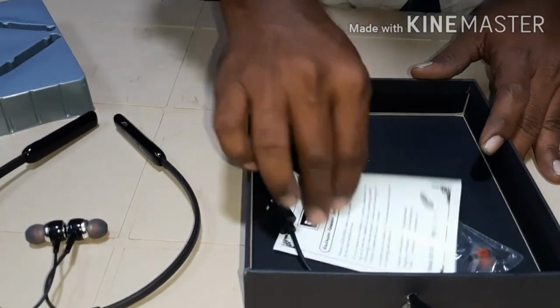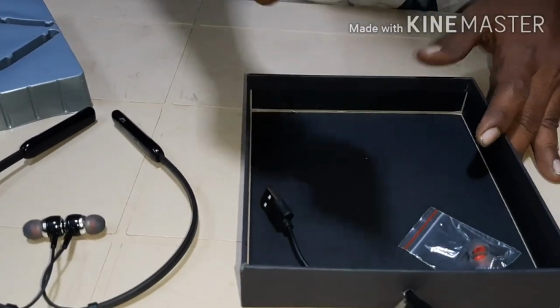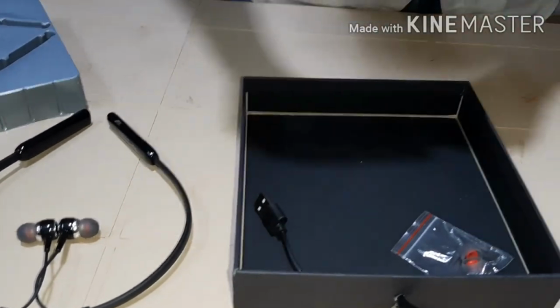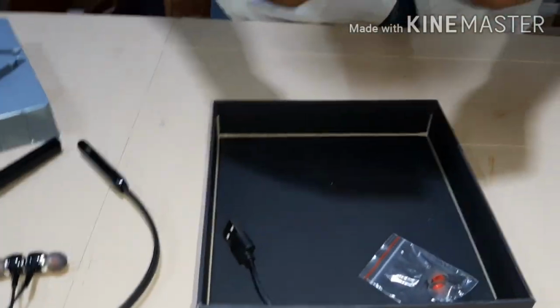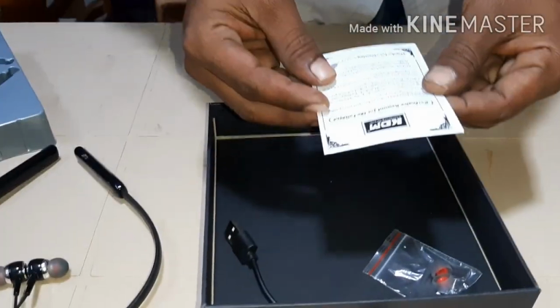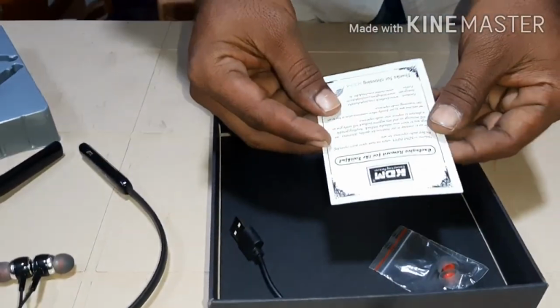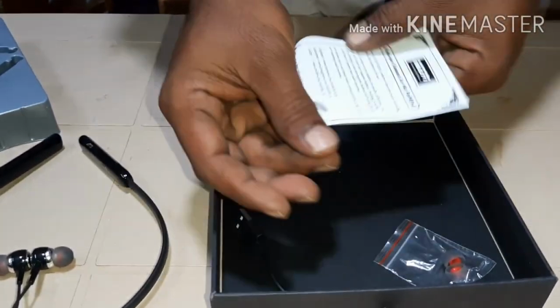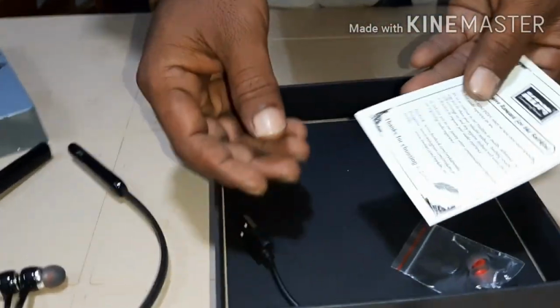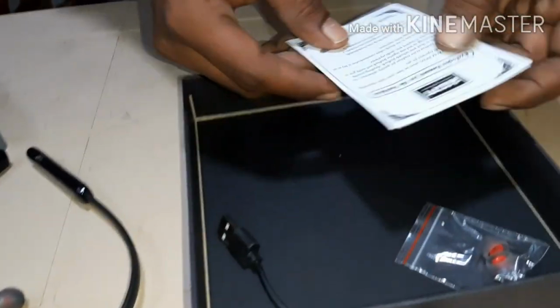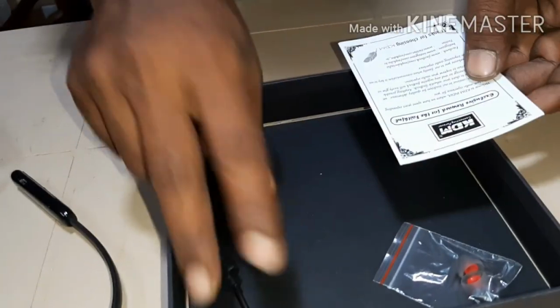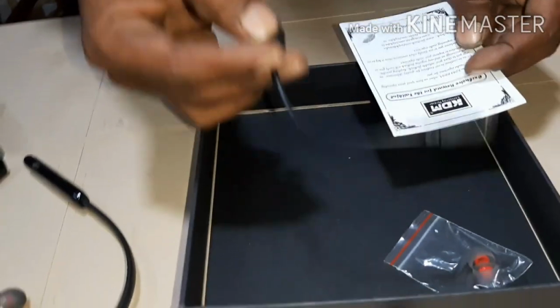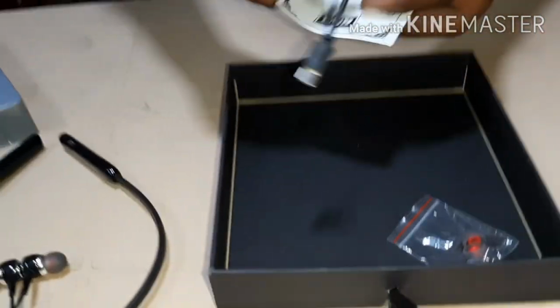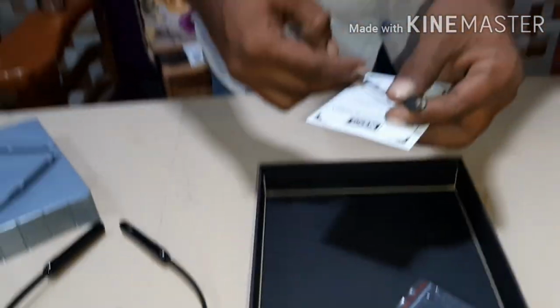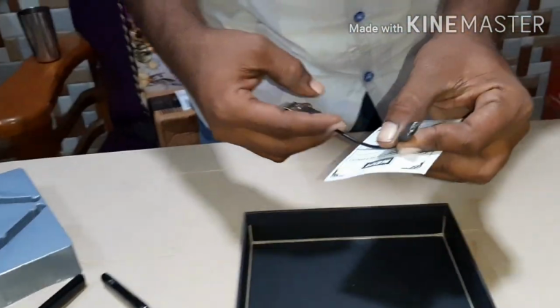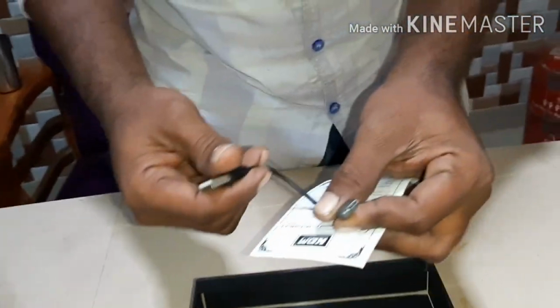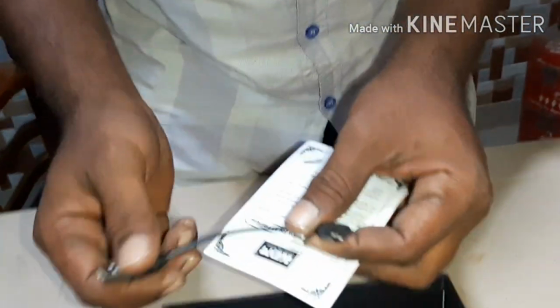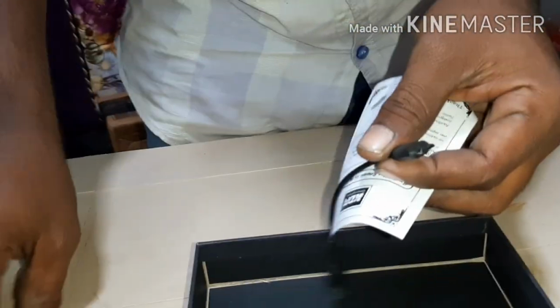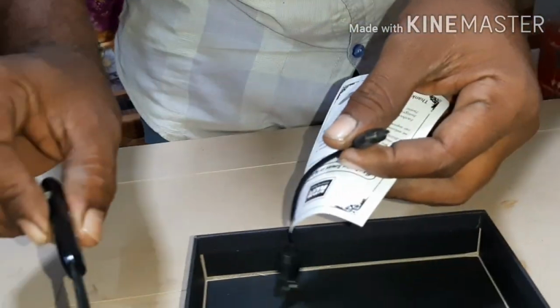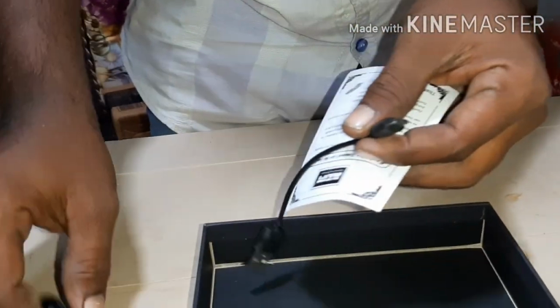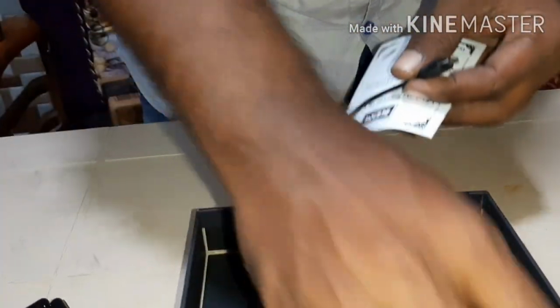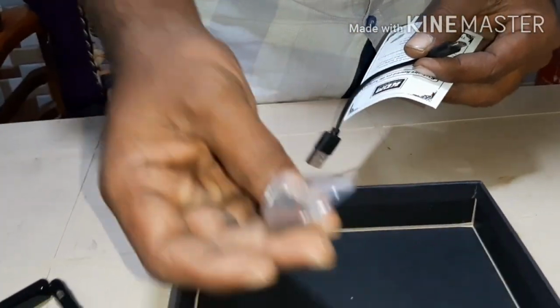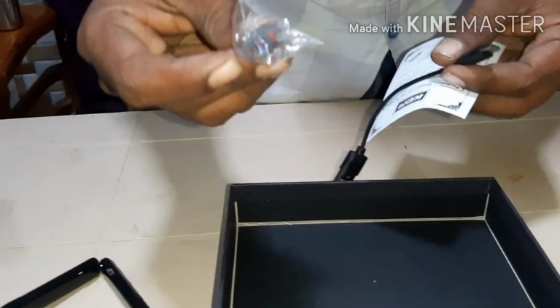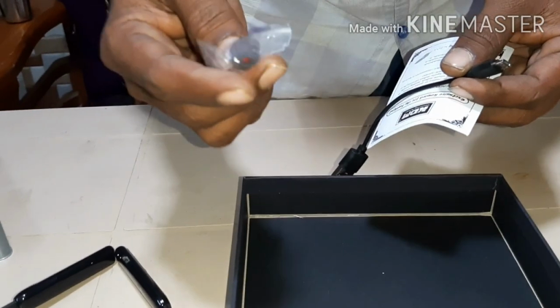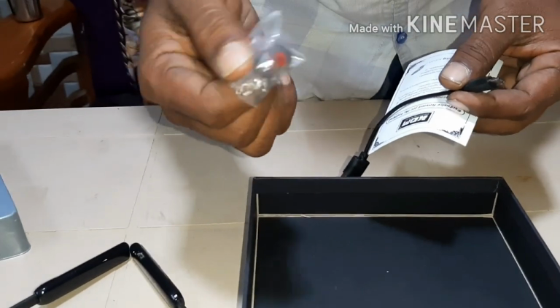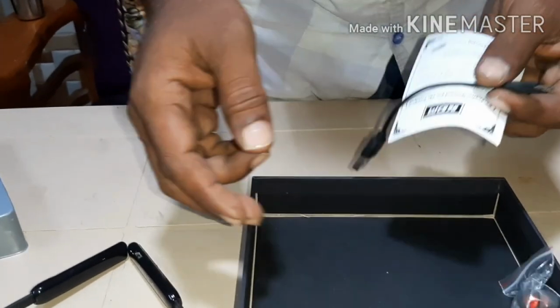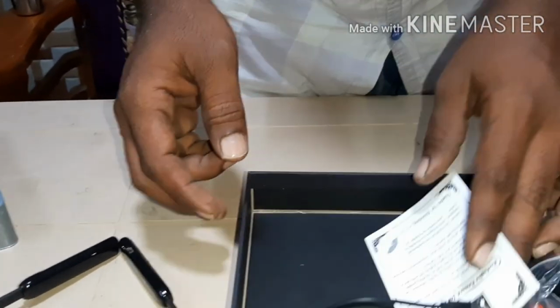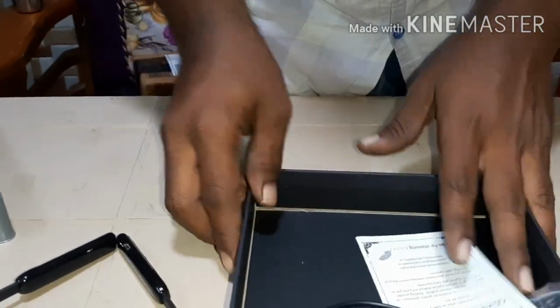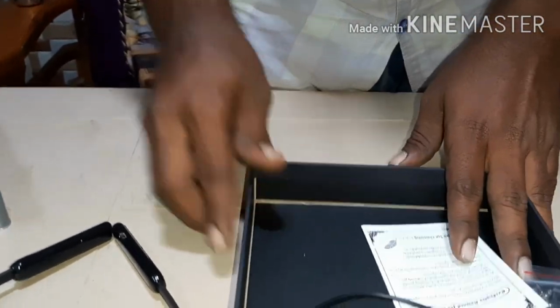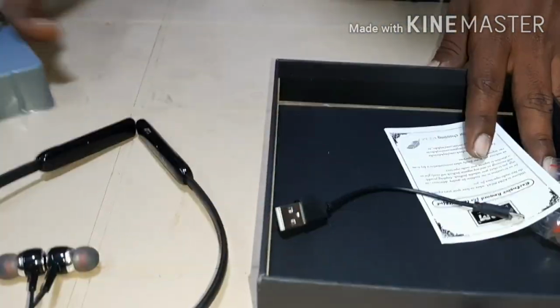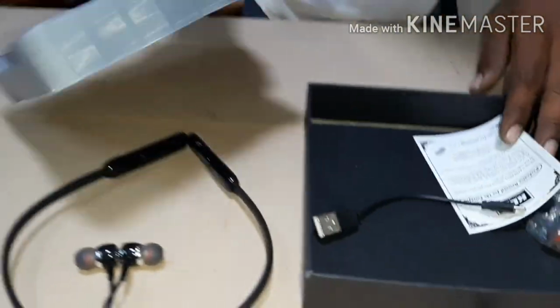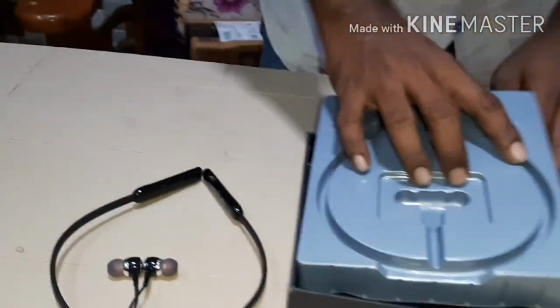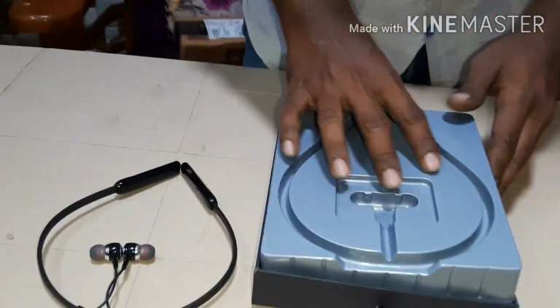Inside the box we have a user manual, a micro USB cable used for charging, ear tips and extra ear tips. So let's take out the headphones.